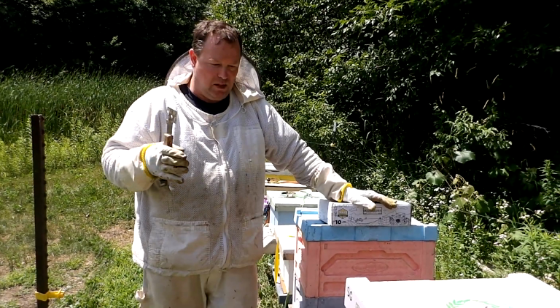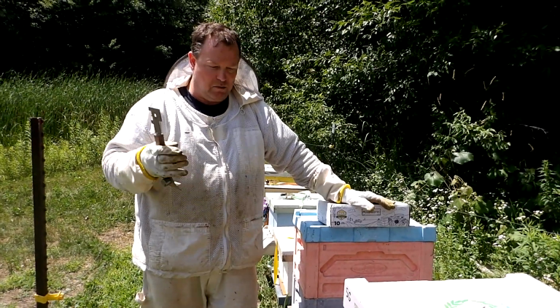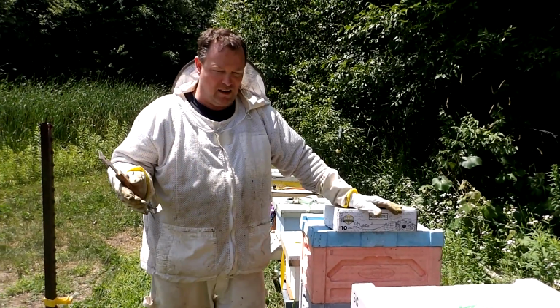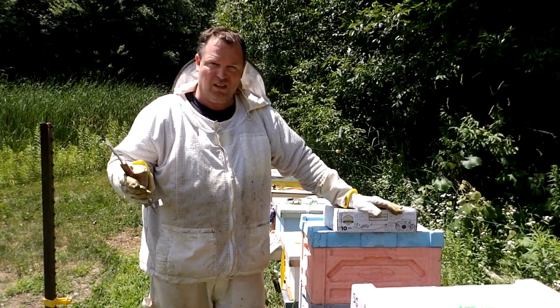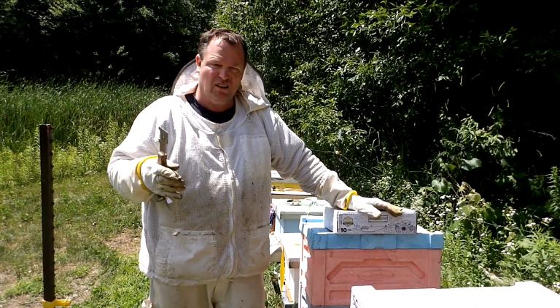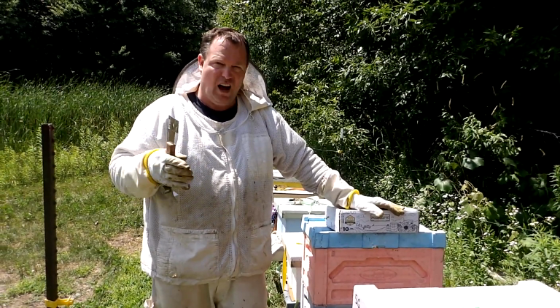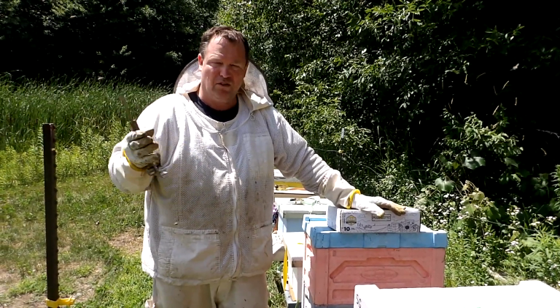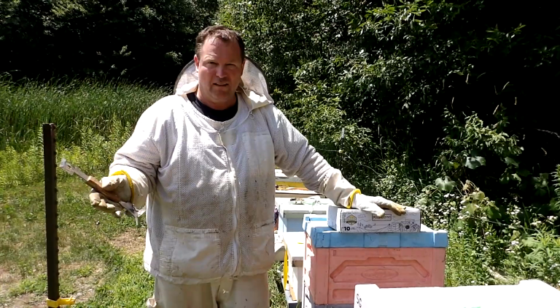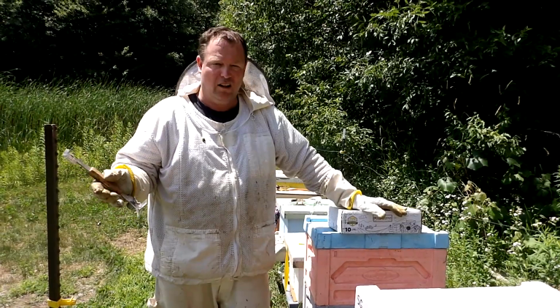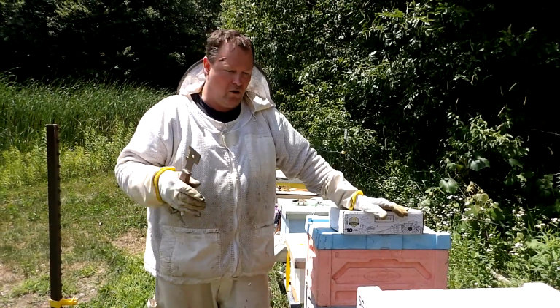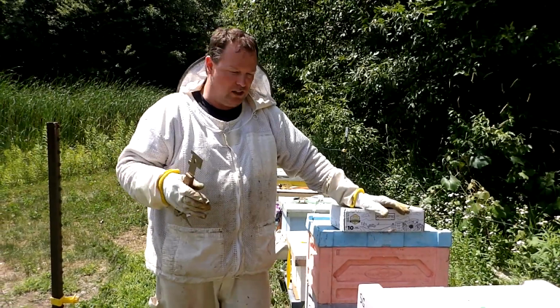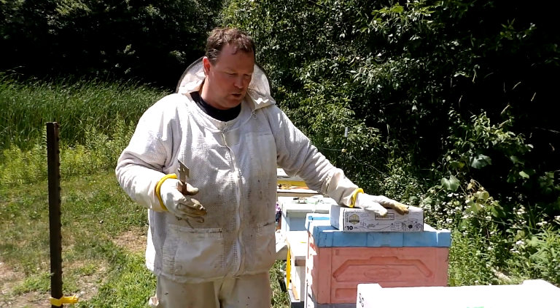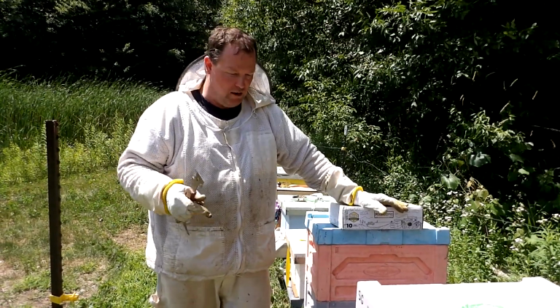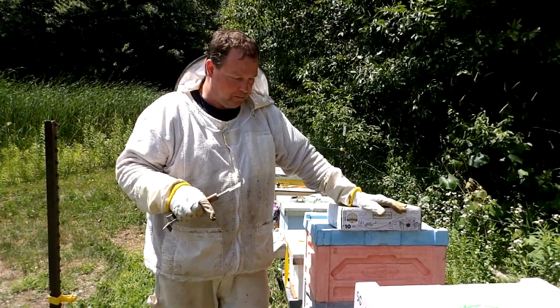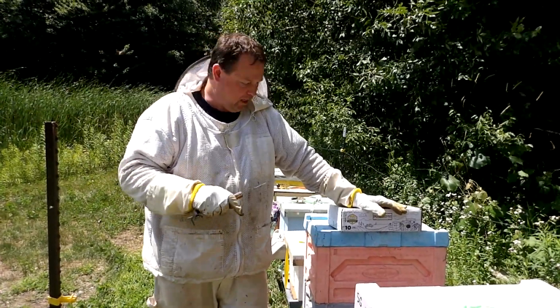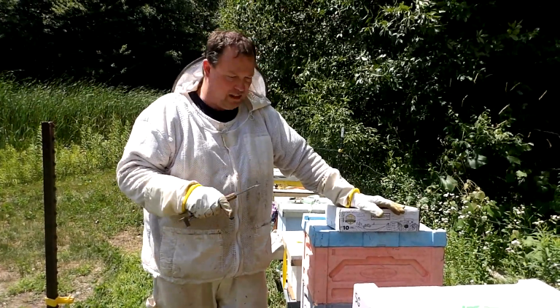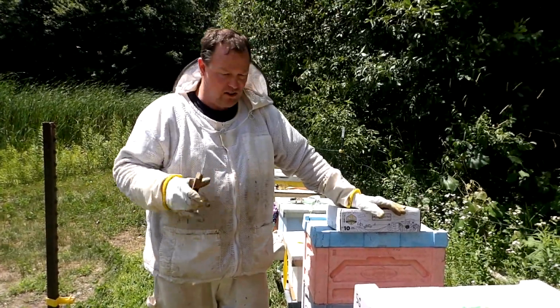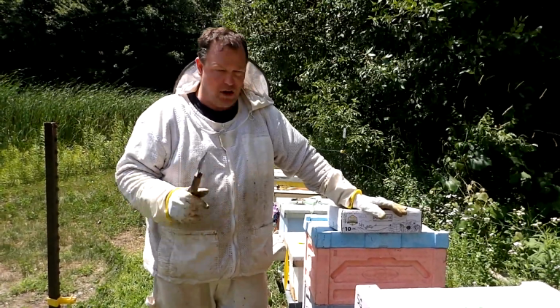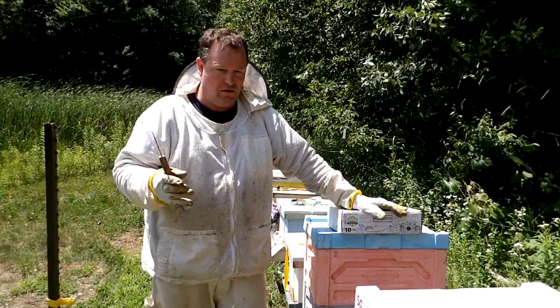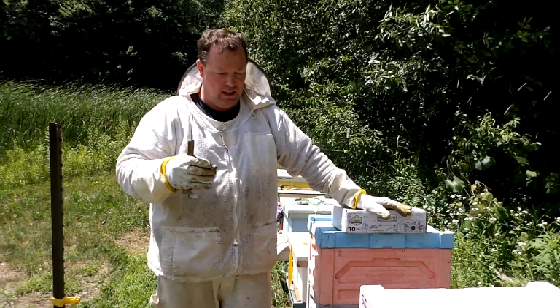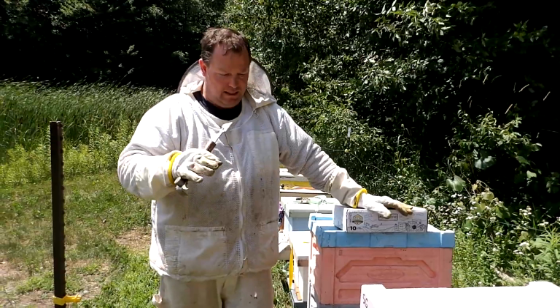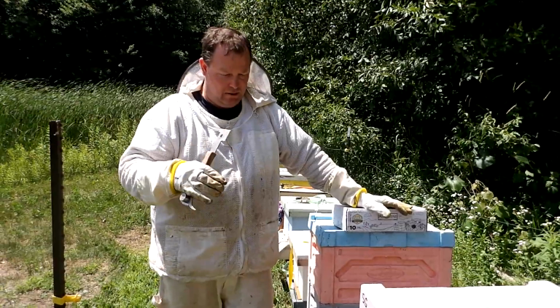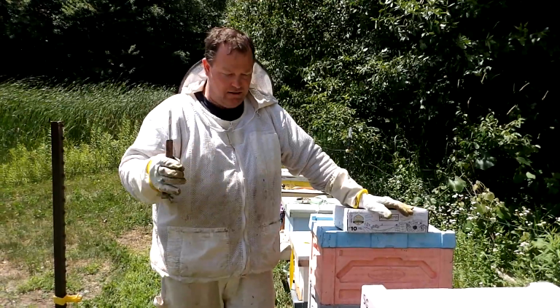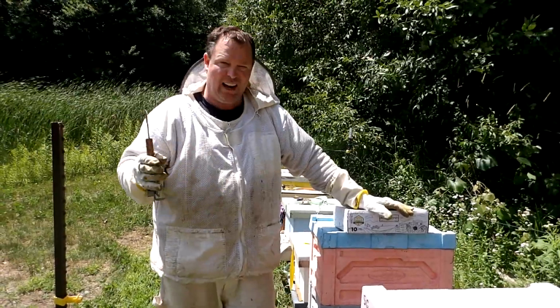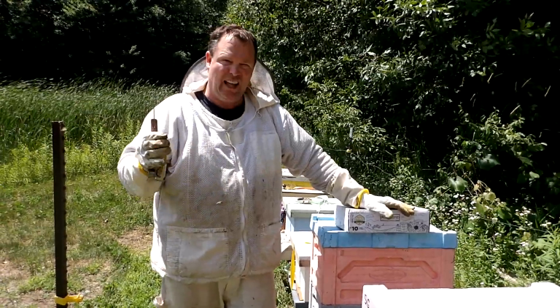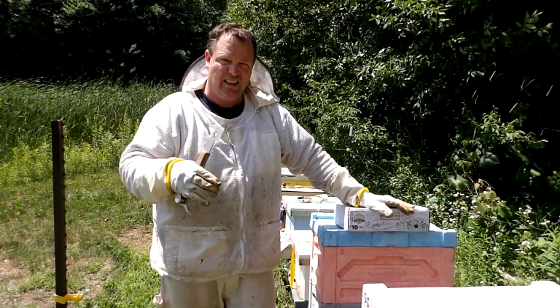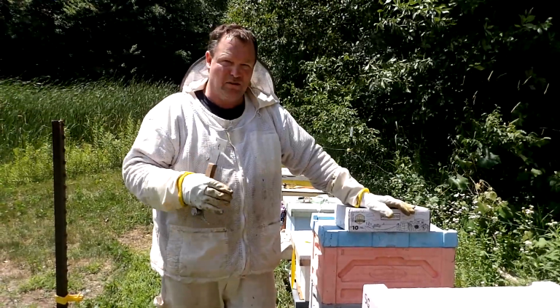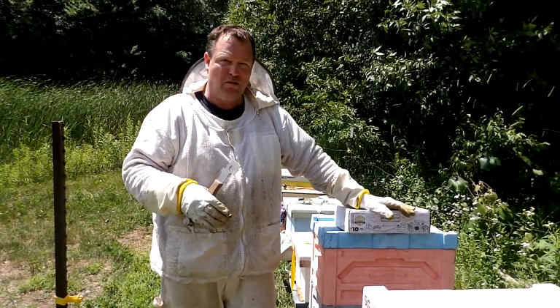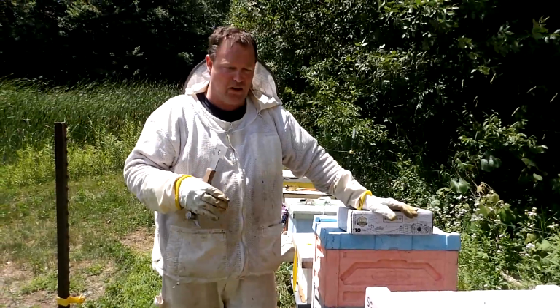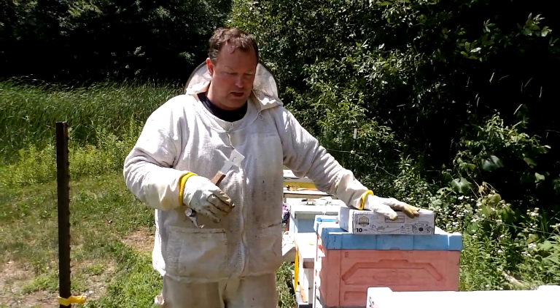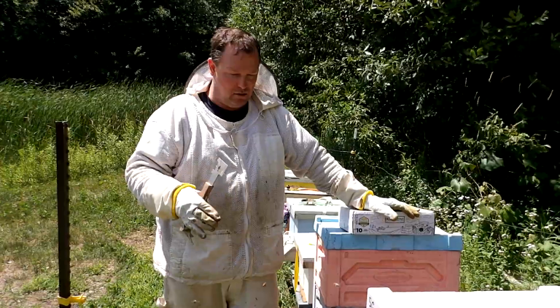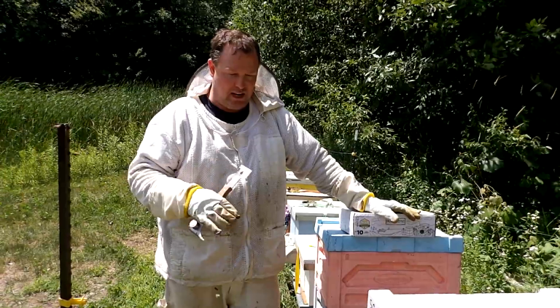A lot of other places in the country, it's a good option for late in the fall or early in the spring. One thing you also have to watch out for is the hive cannot have less than six full frames of bees and brood in it.